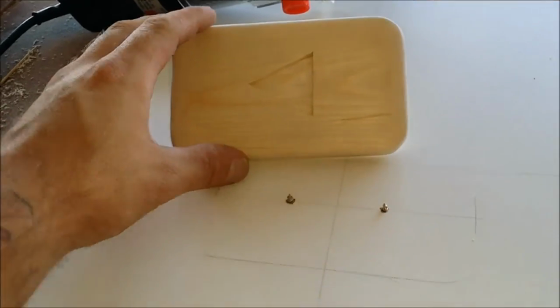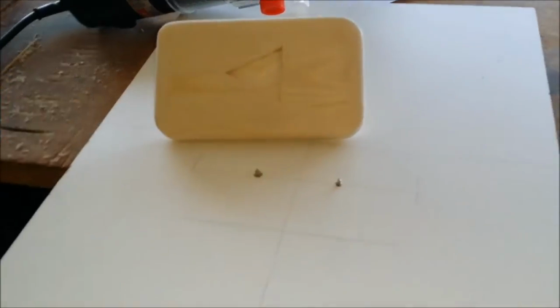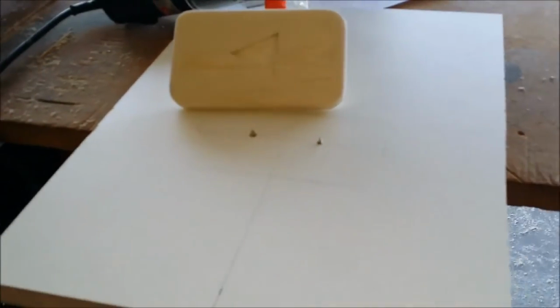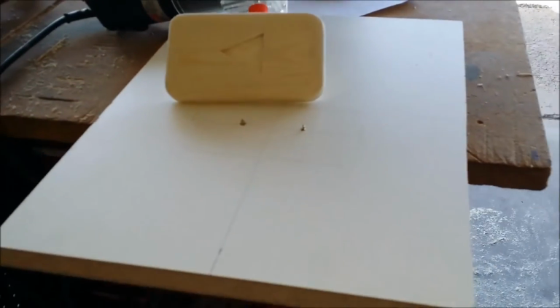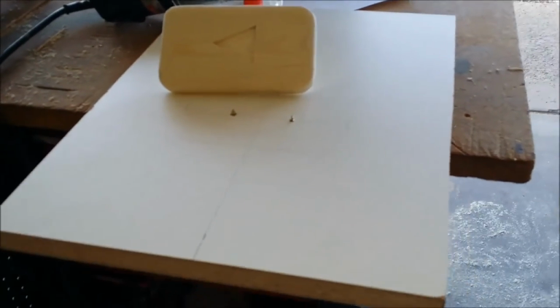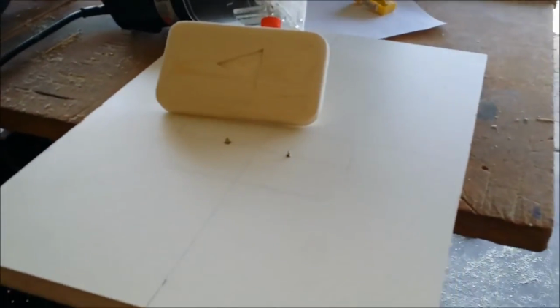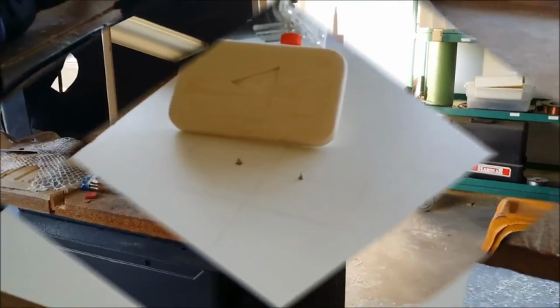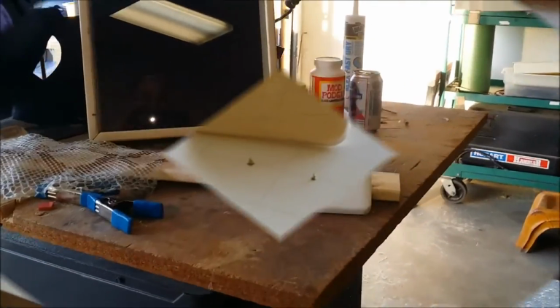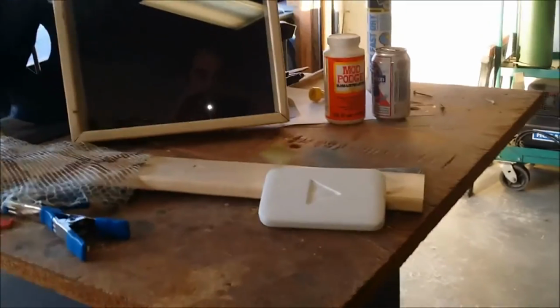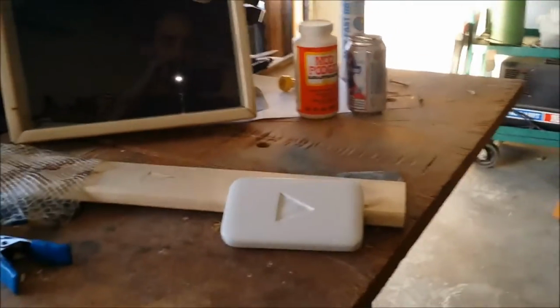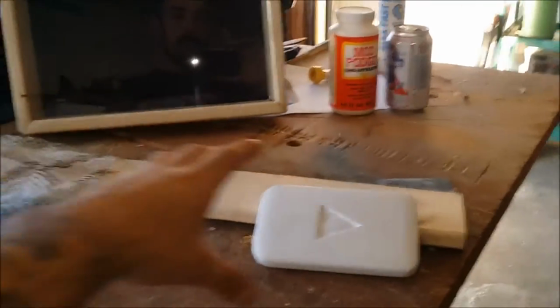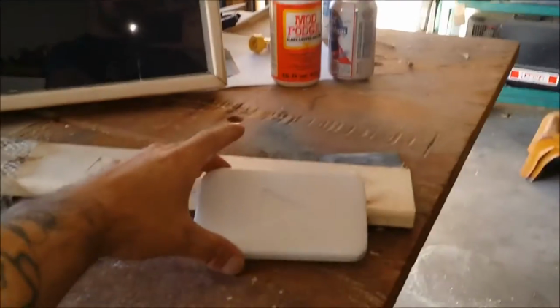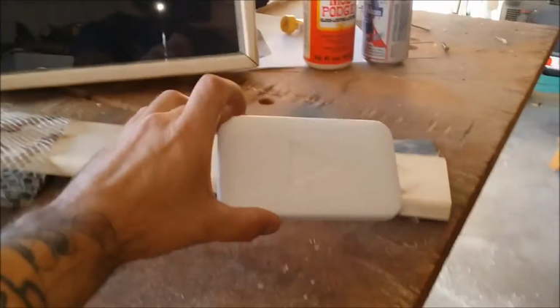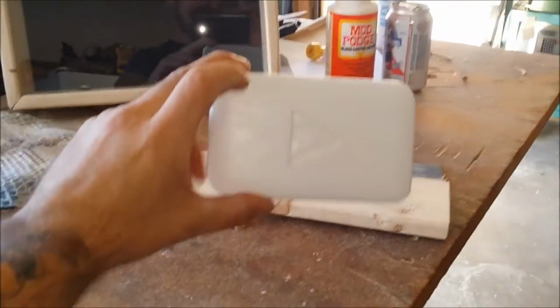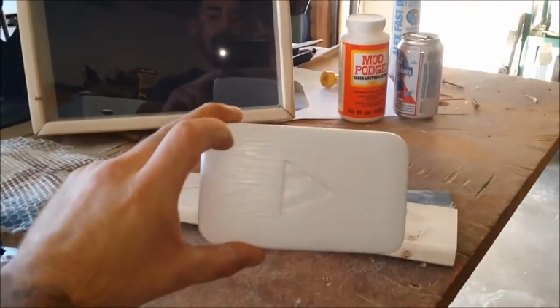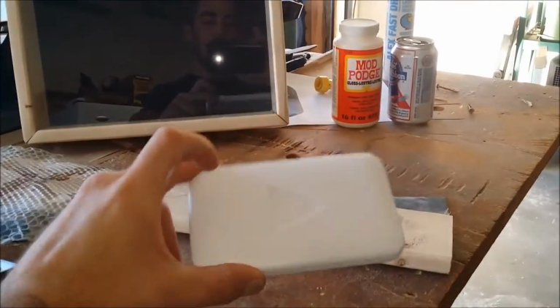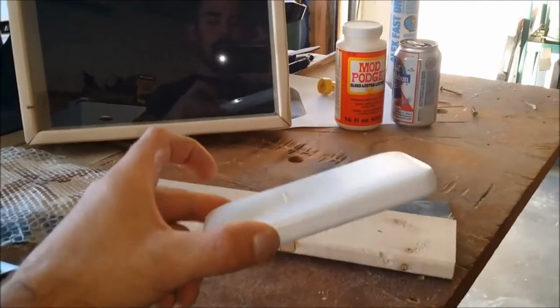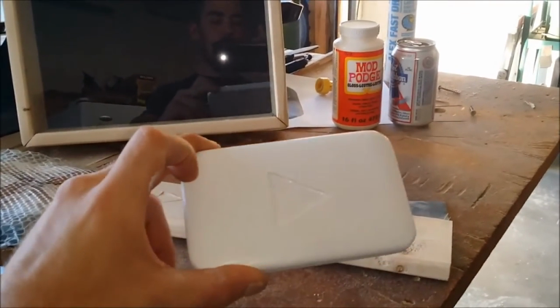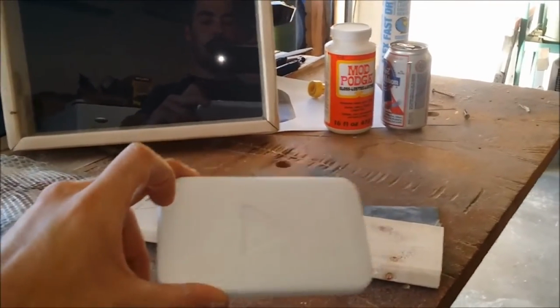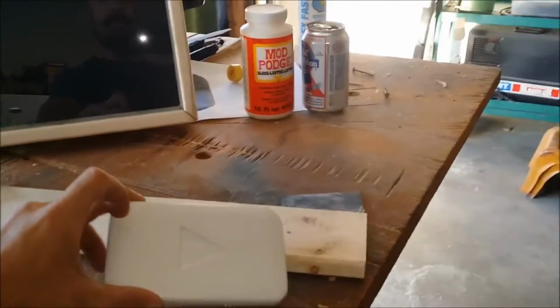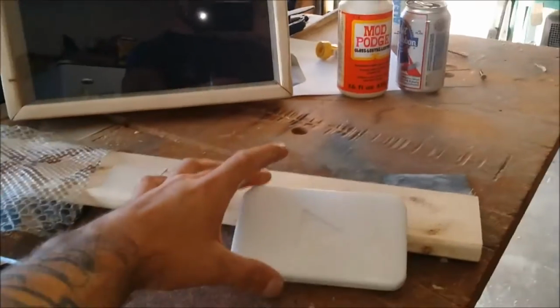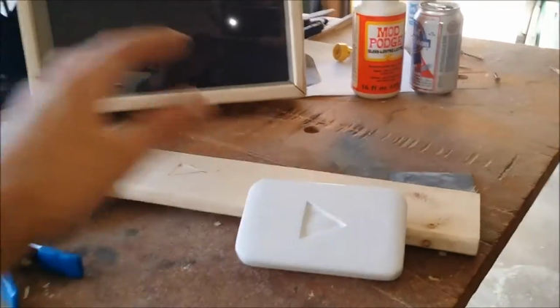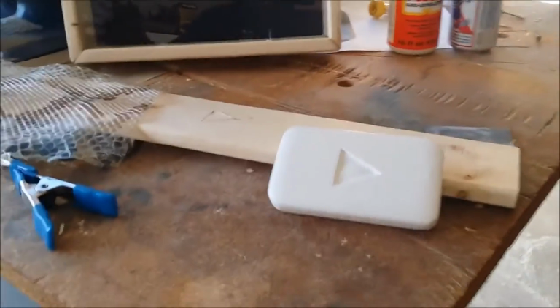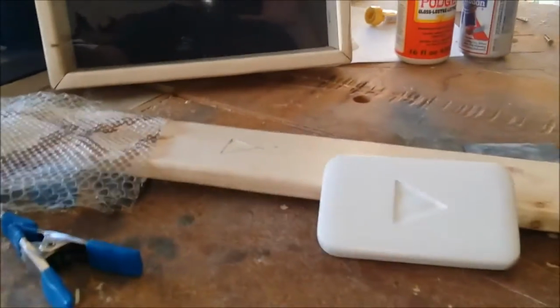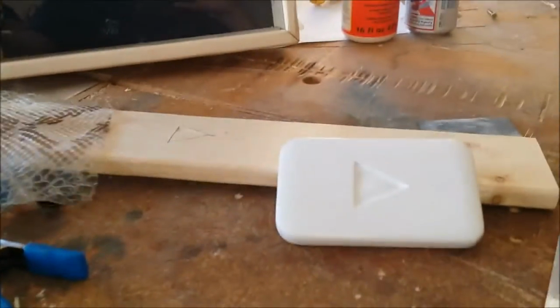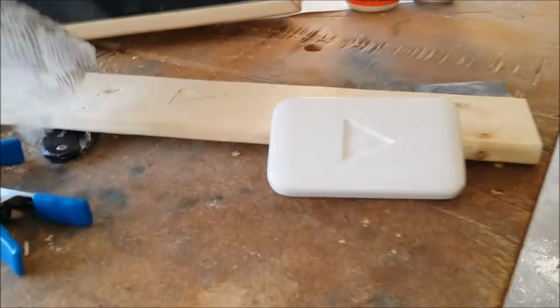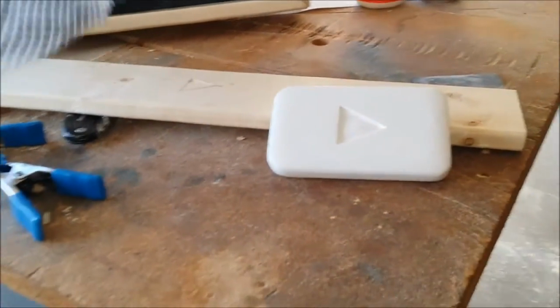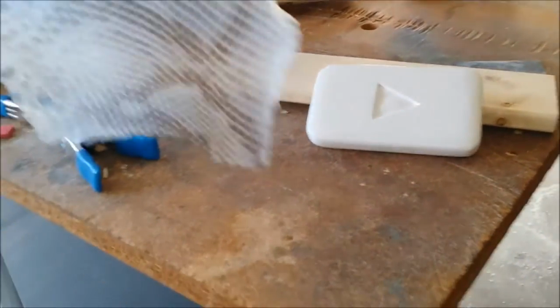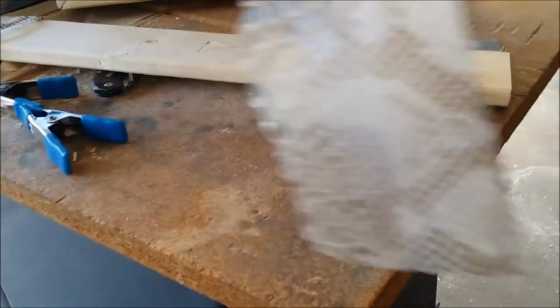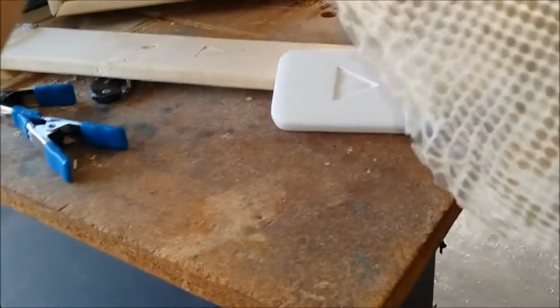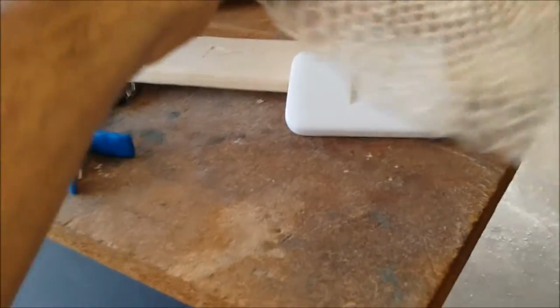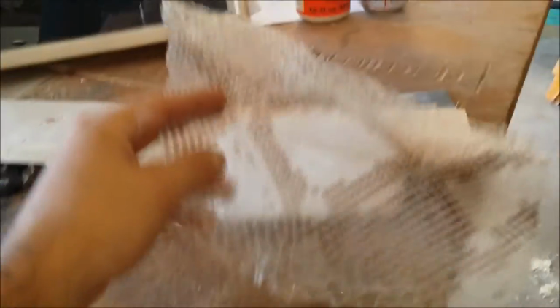I got the first coat of white paint on the play button and sanded it down with 1200 grit sandpaper, taking down the brush marks.